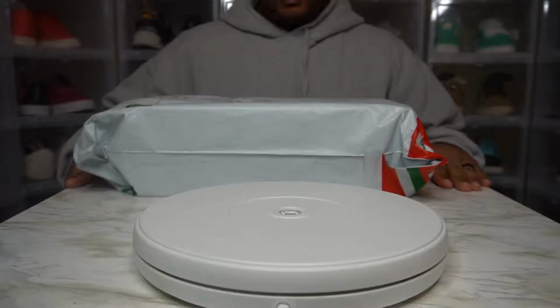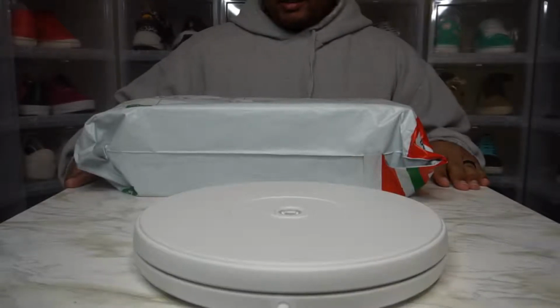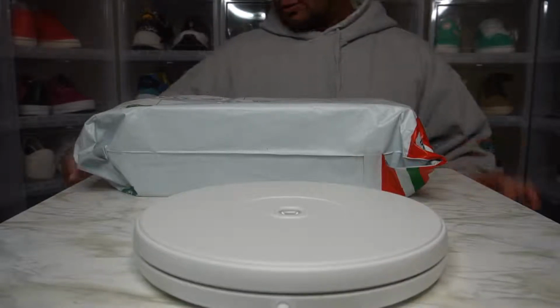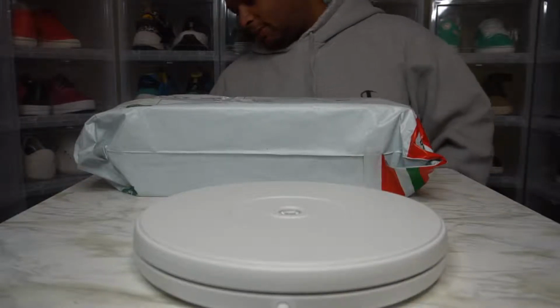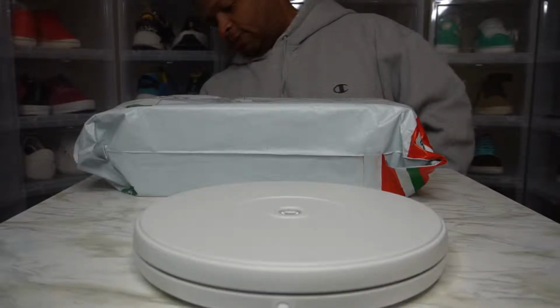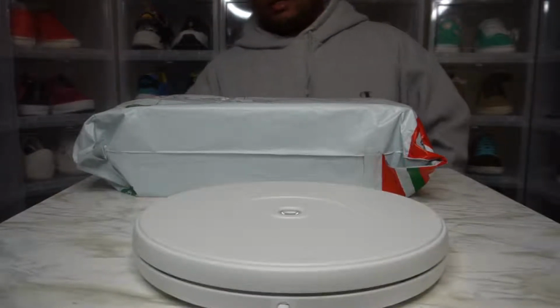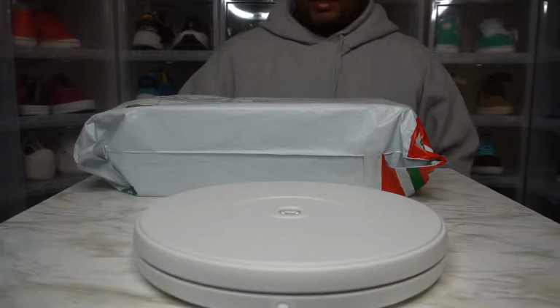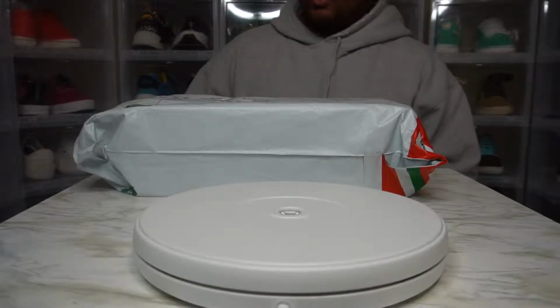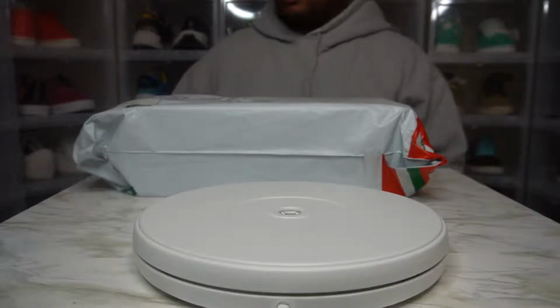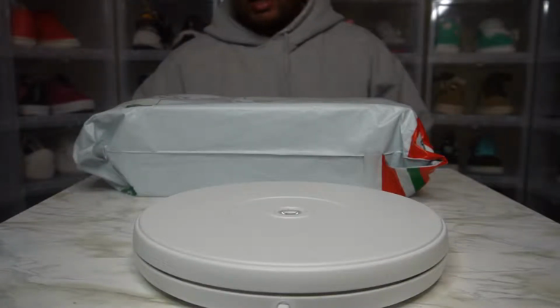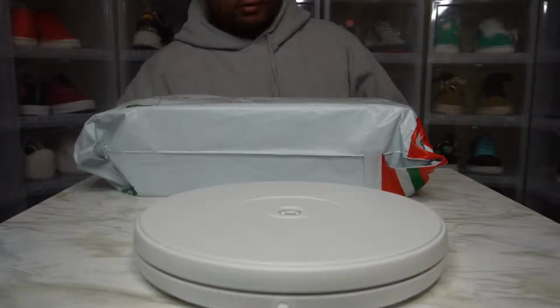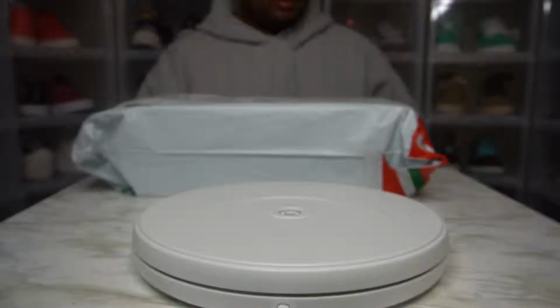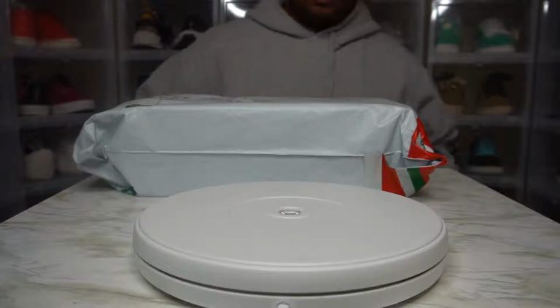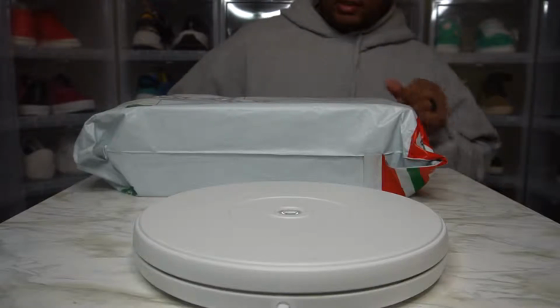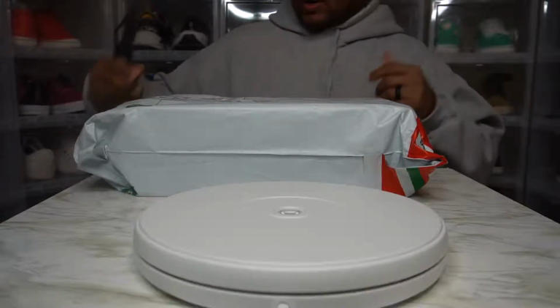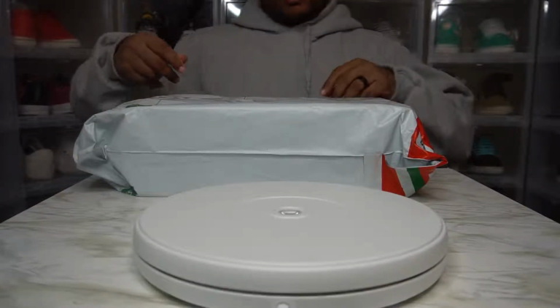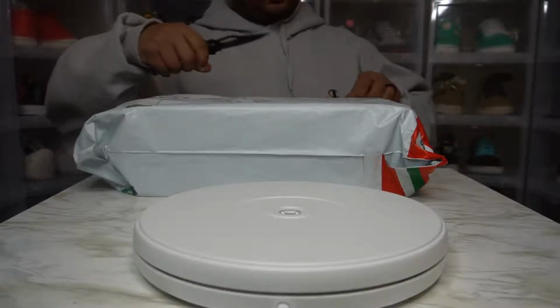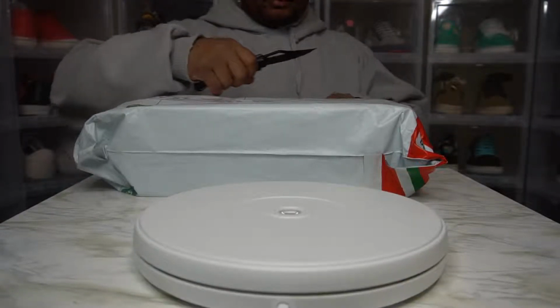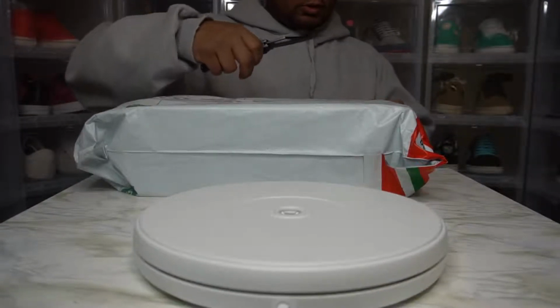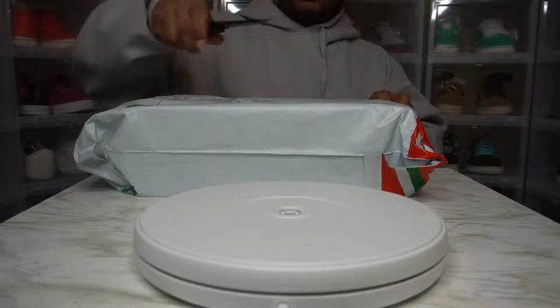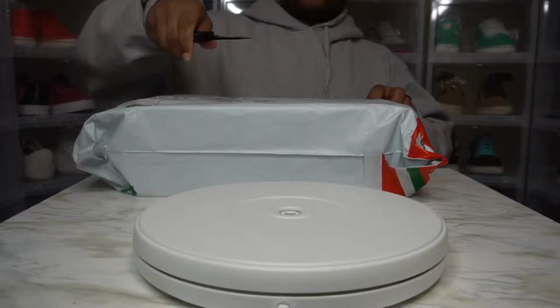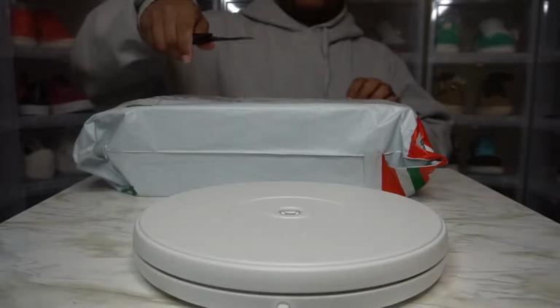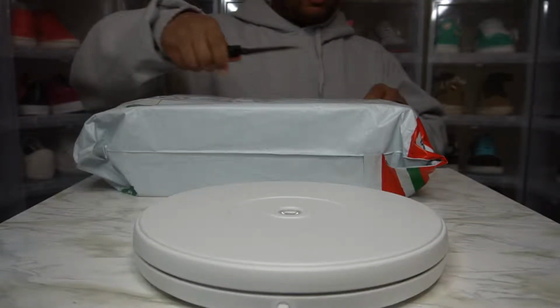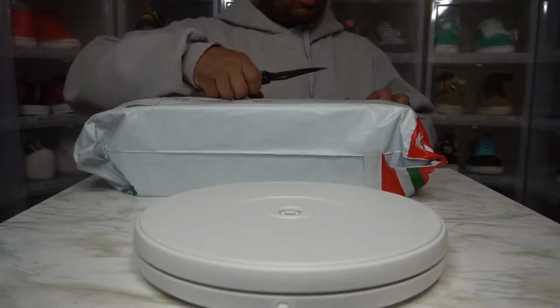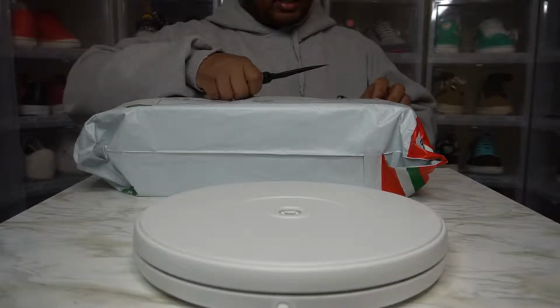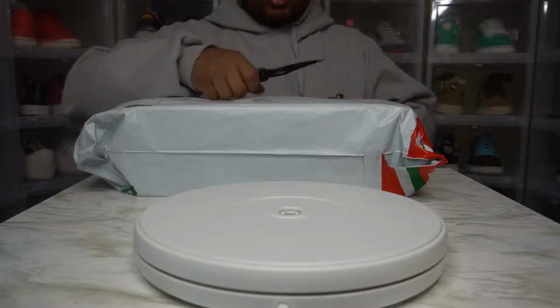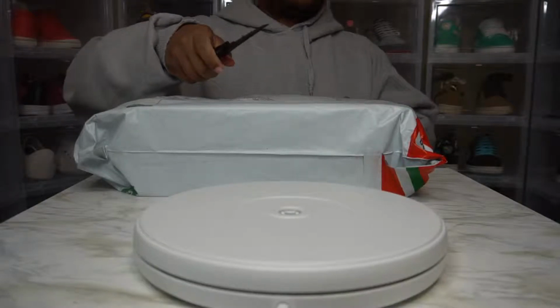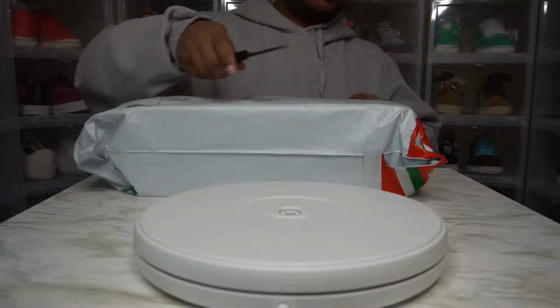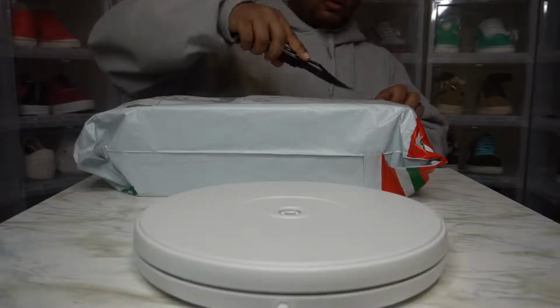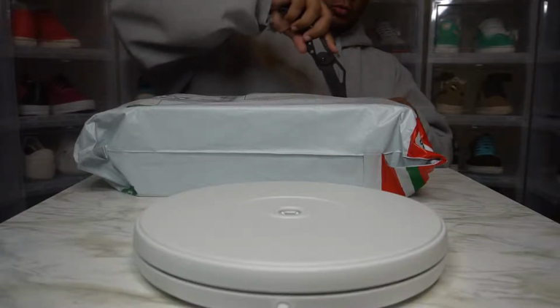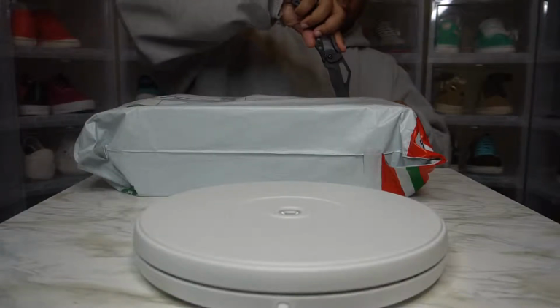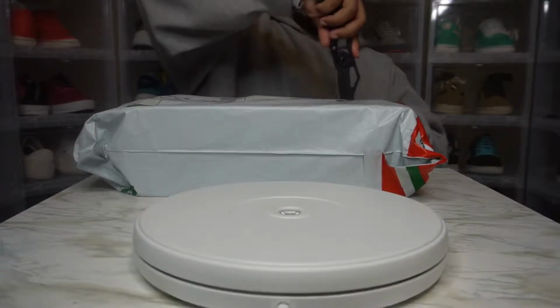Hey hey hey. It's your boy Mr. Red King, back with another unboxing. You already know — while I cut into it, hit that subscribe button if you haven't already. Turn your notifications on so you don't miss a thing.